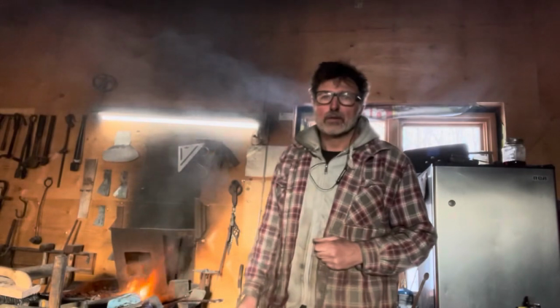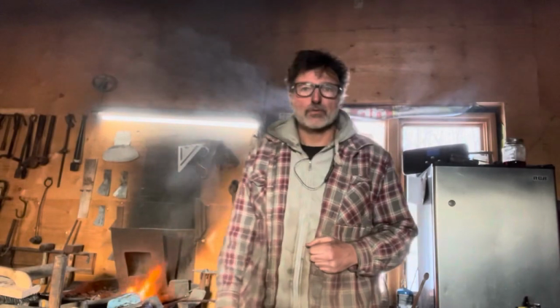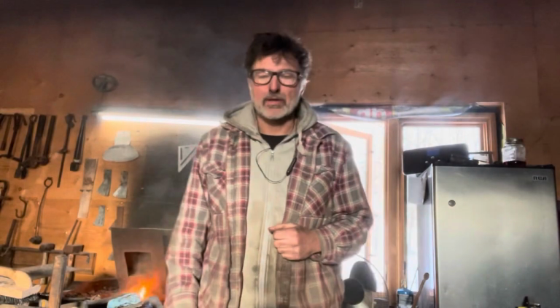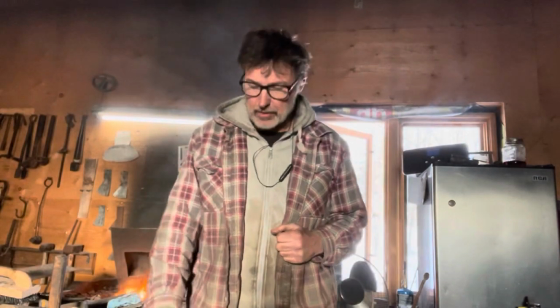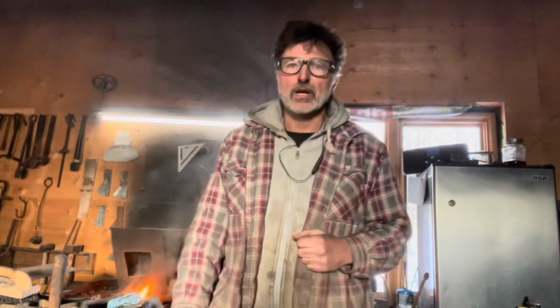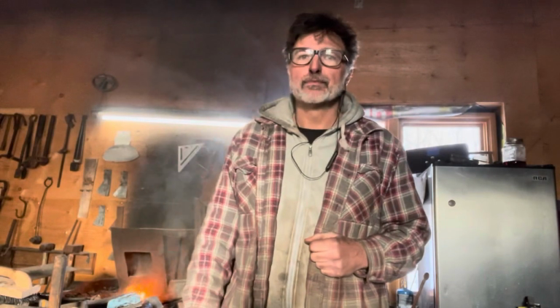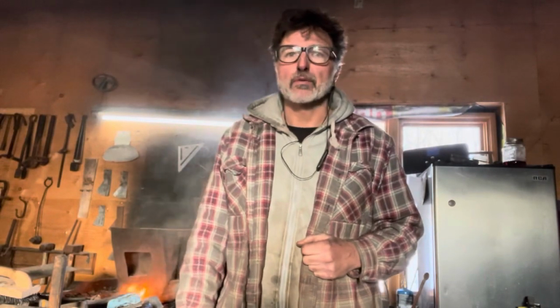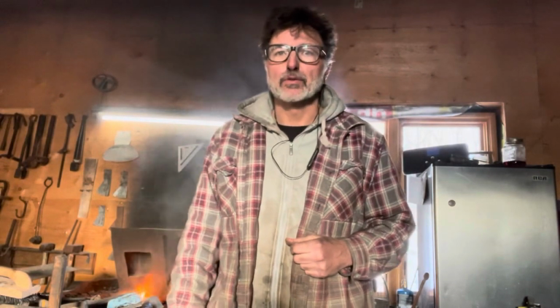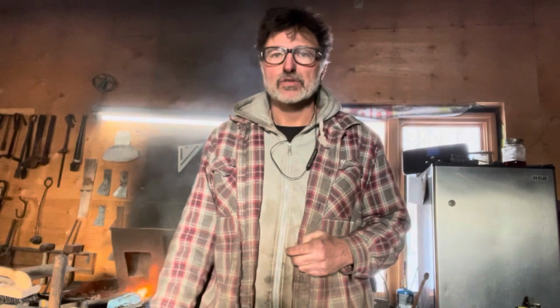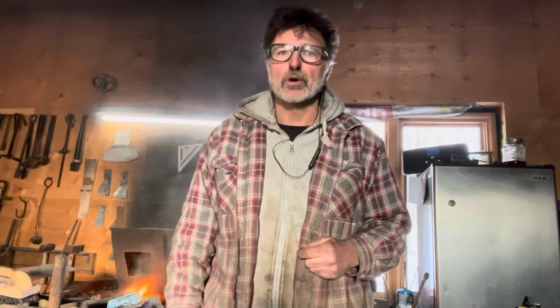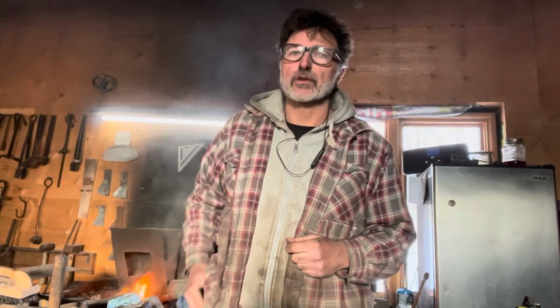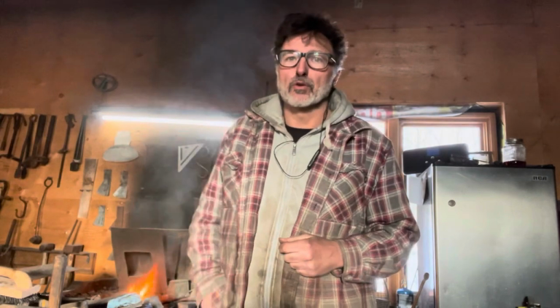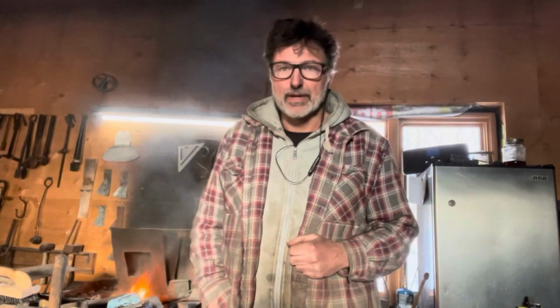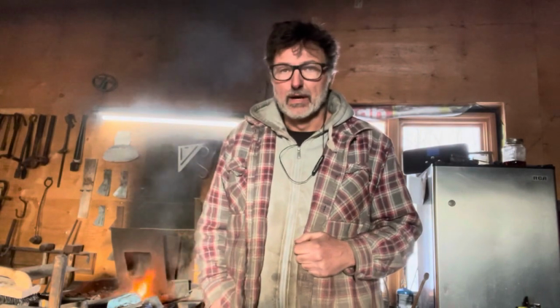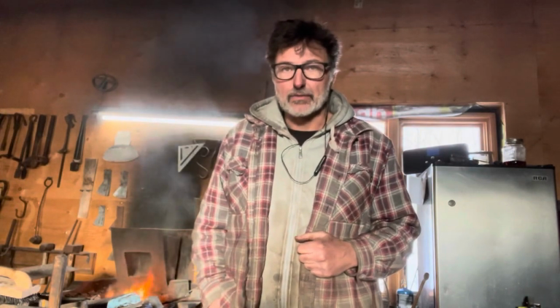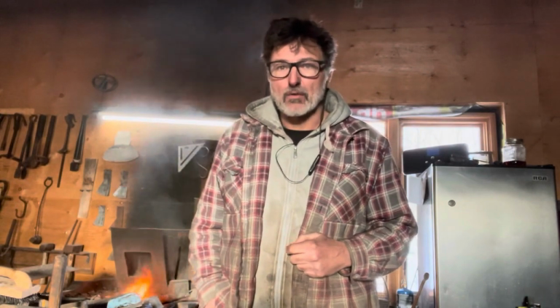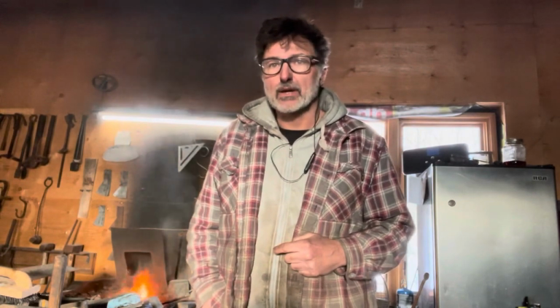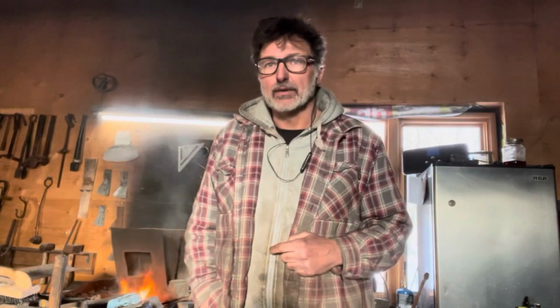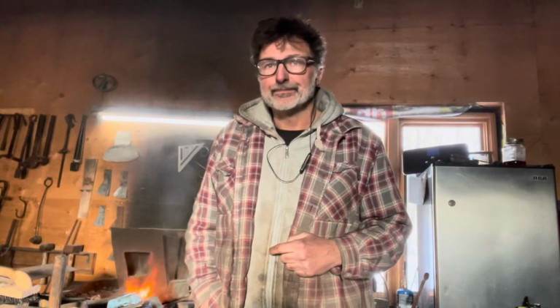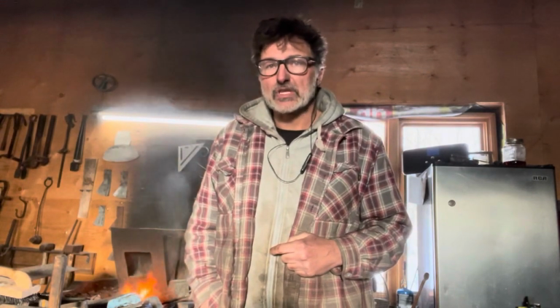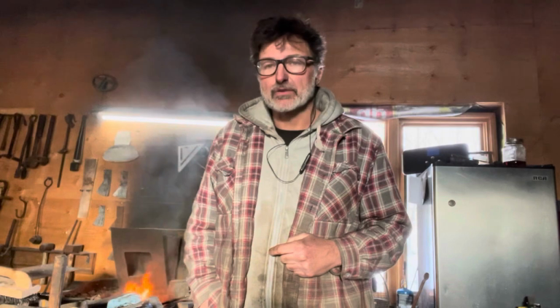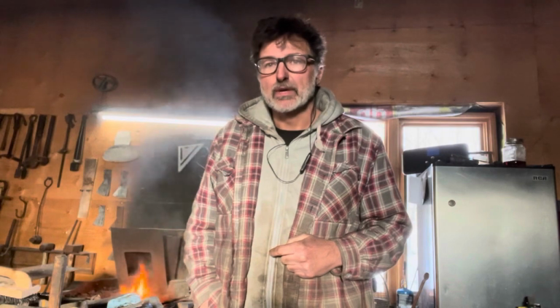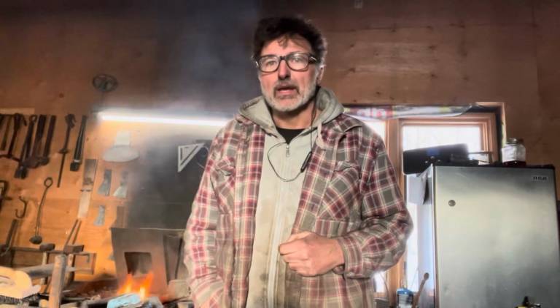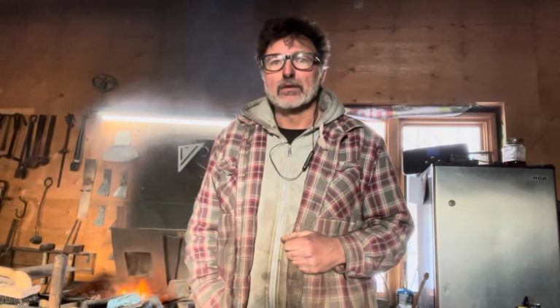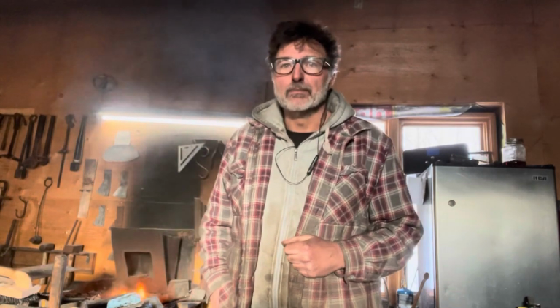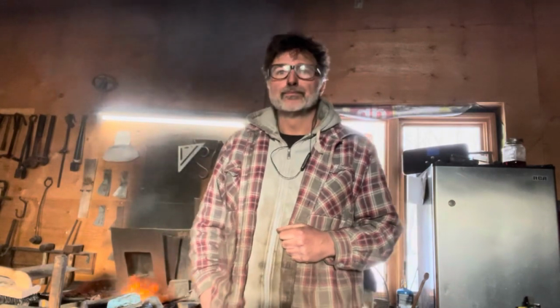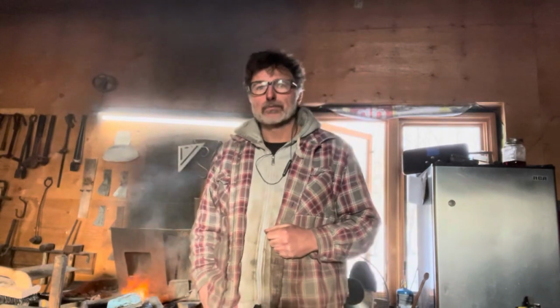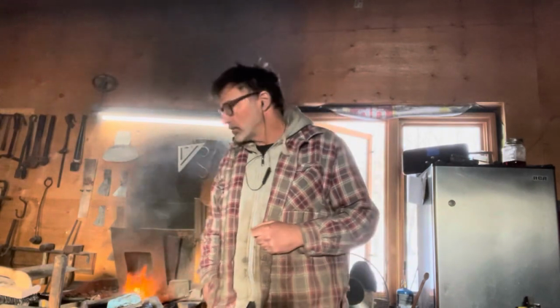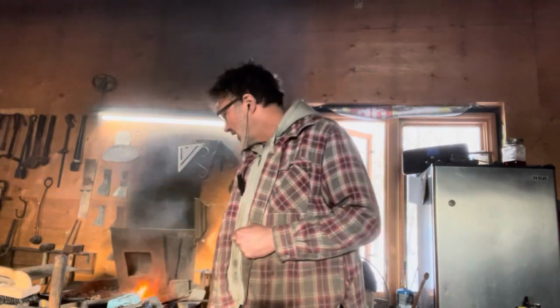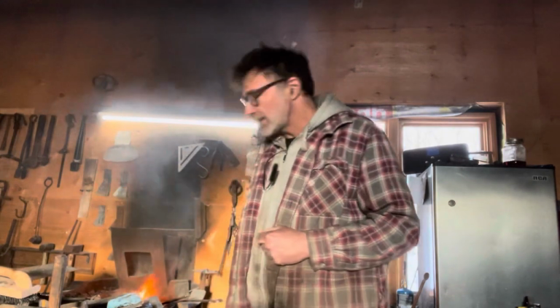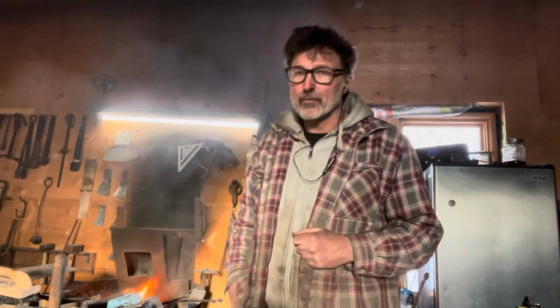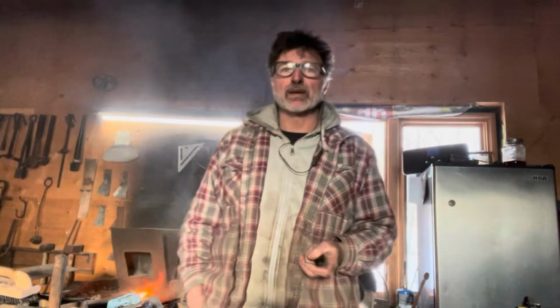Hey guys, welcome back to the forge. Today we're going to do some hooks for the local brewery. I'm going to do a short run of 16 hooks for them. I've tried a couple different ways to make this style of hook and this is what I've come up with — seems to be the most efficient way to make it.